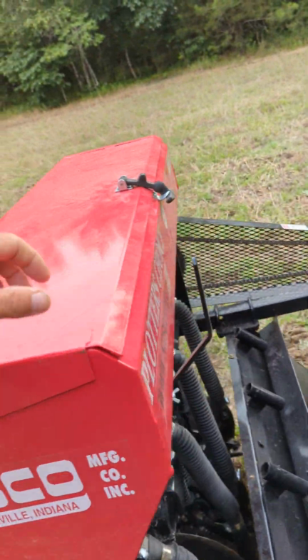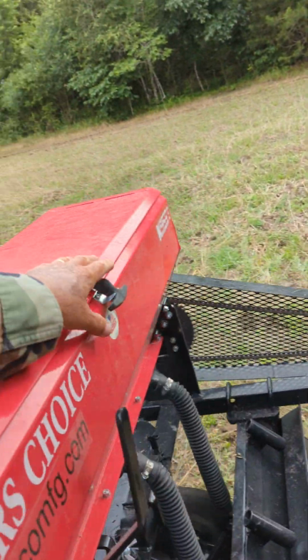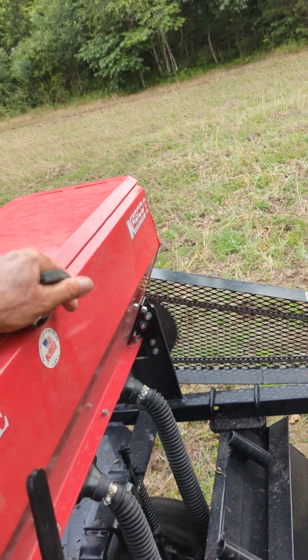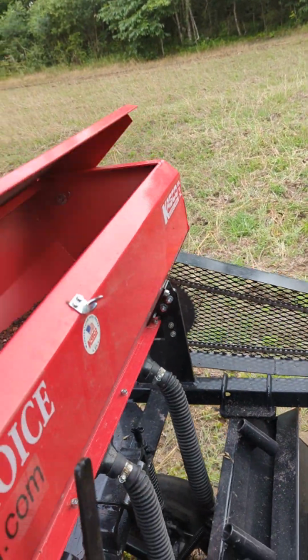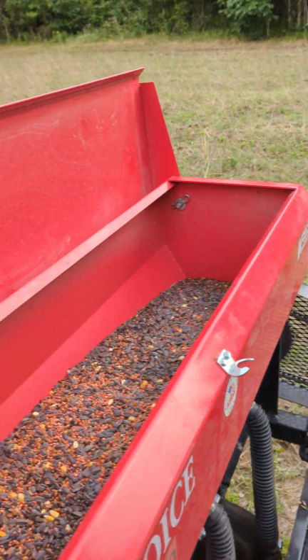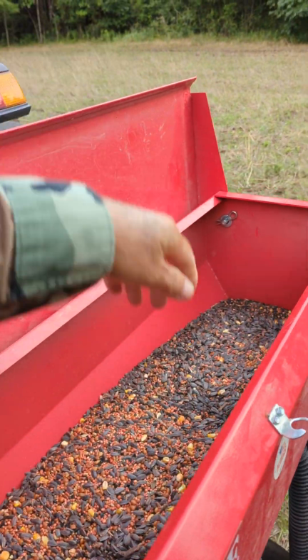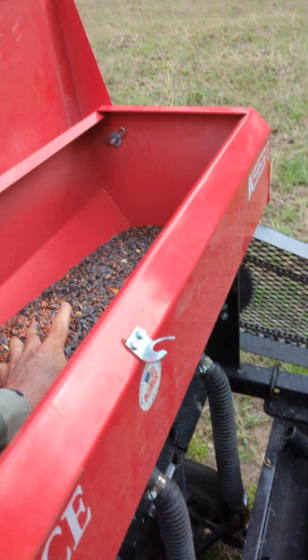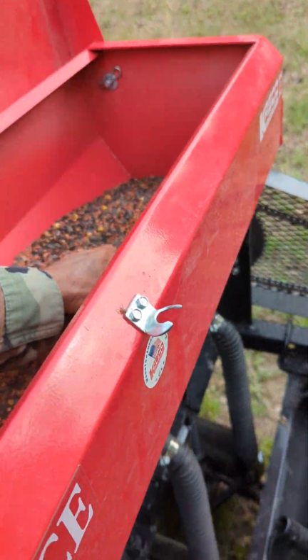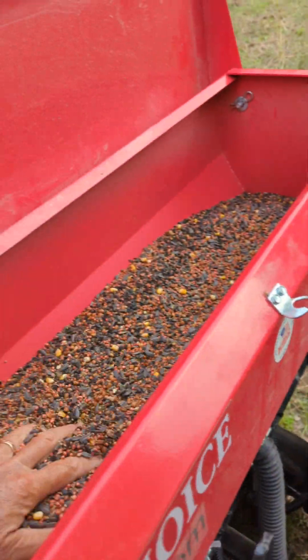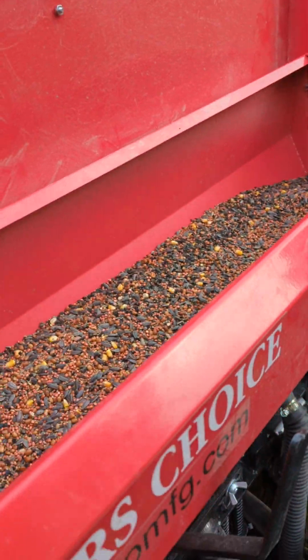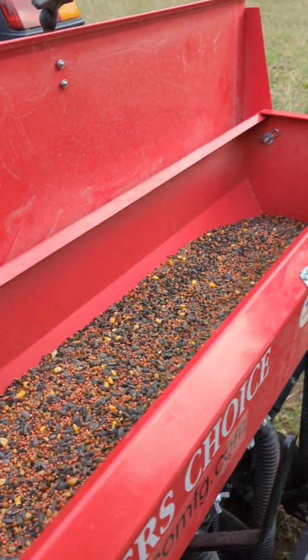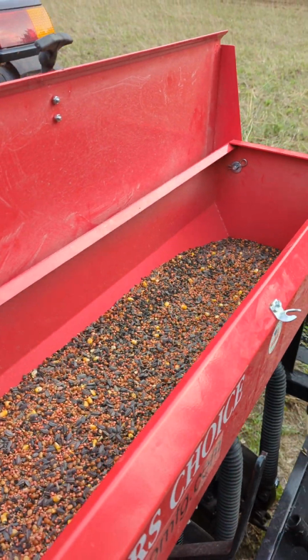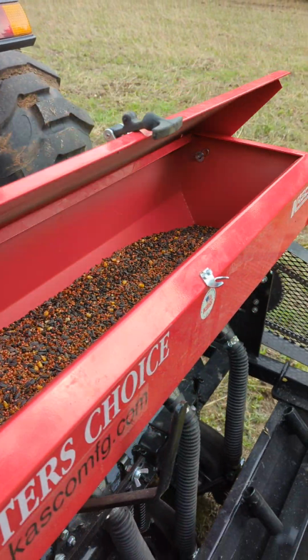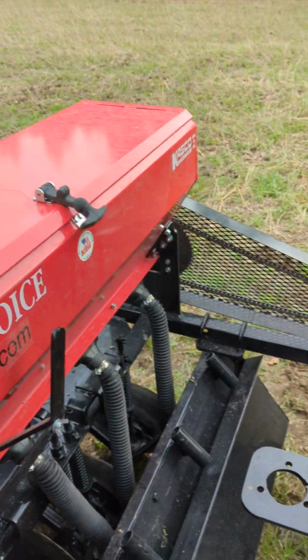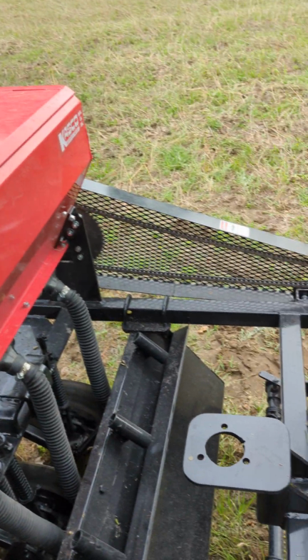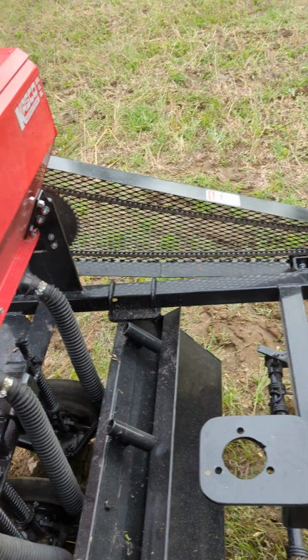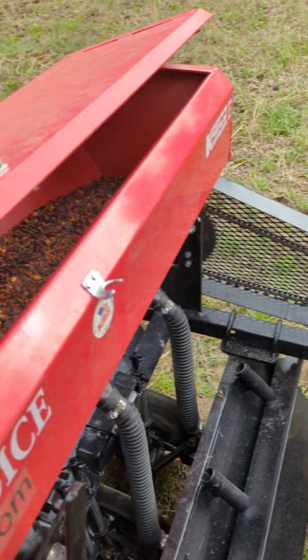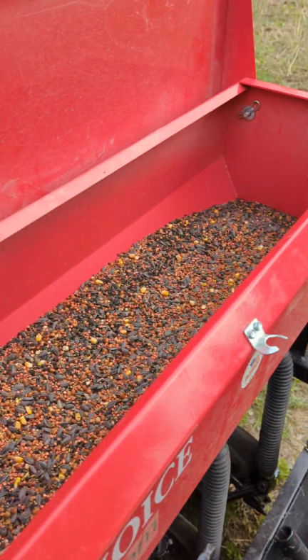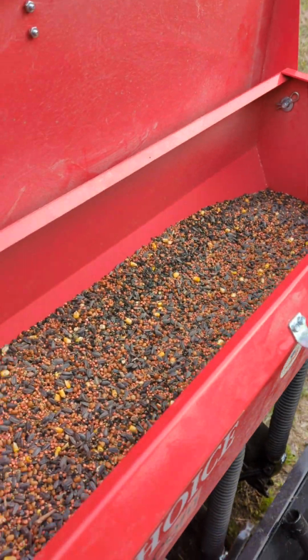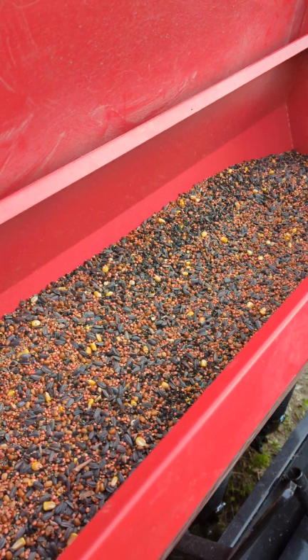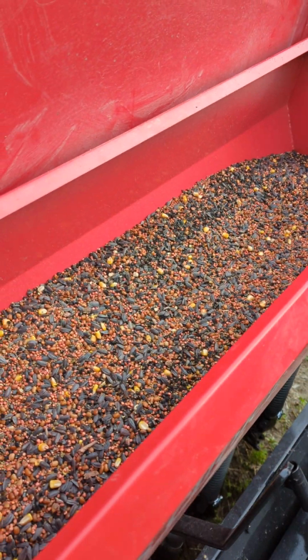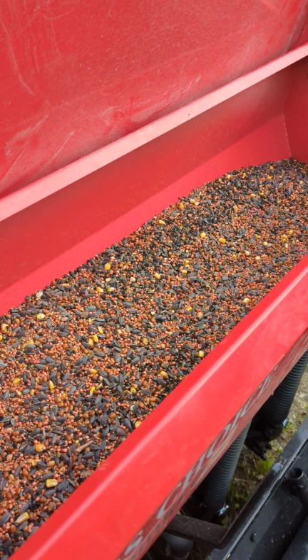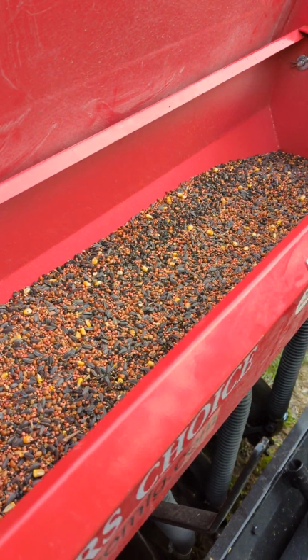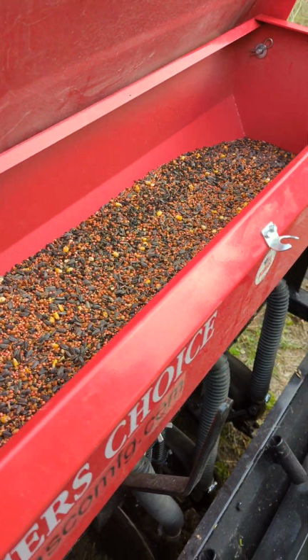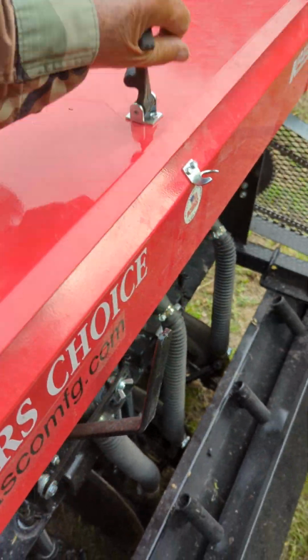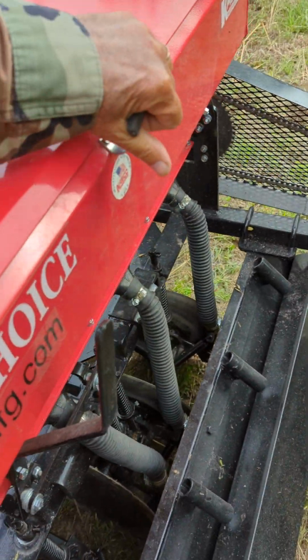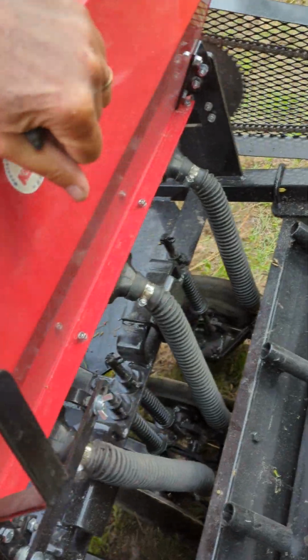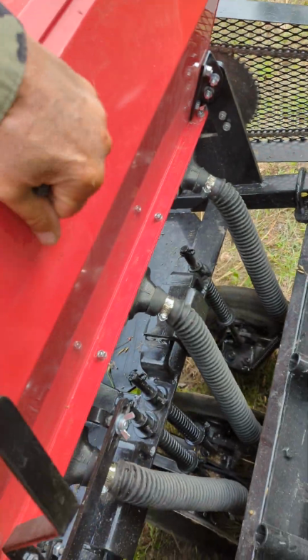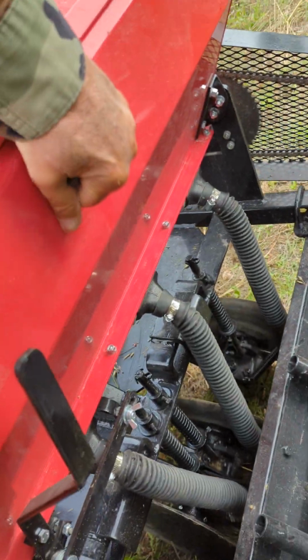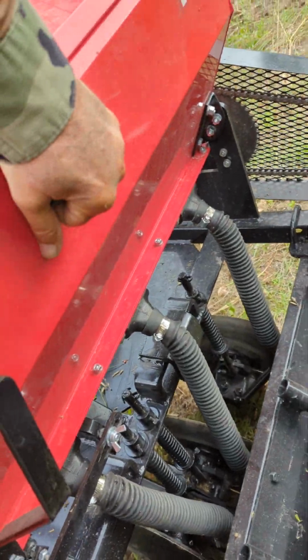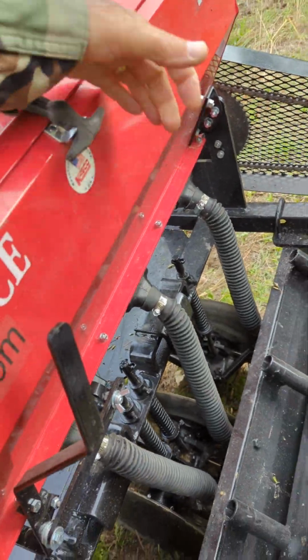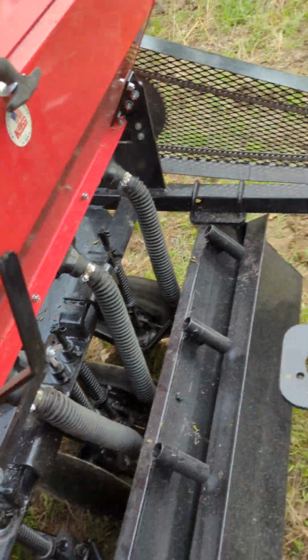Here's my seed hopper. You can see all my seed in here. I got a mix, a summertime blend. Different things in there — there's buckwheat, there's sunflowers, there's peas, there's some corn, there's some different things. I think there's some sorghum in there.